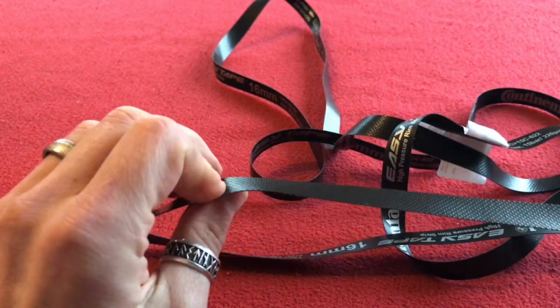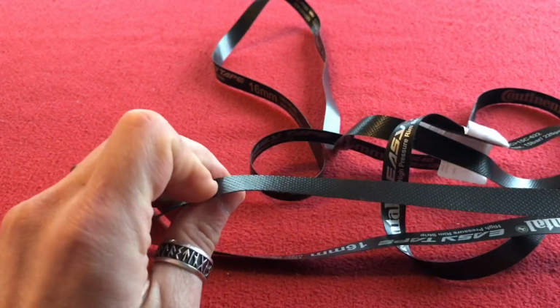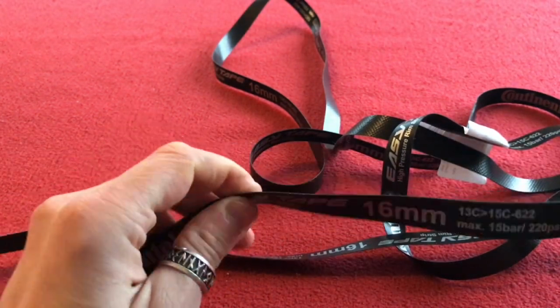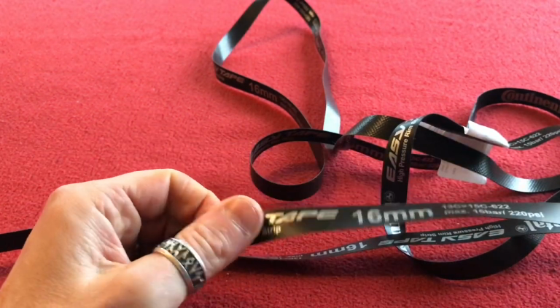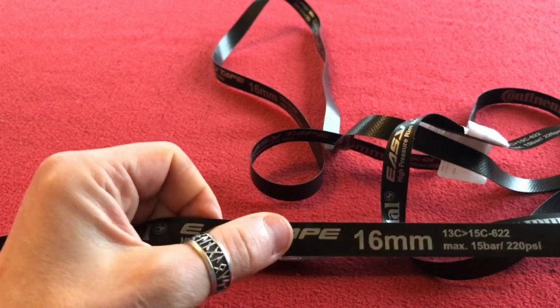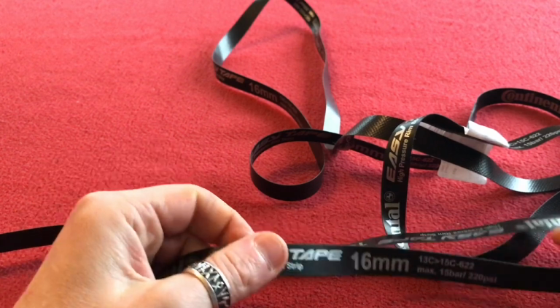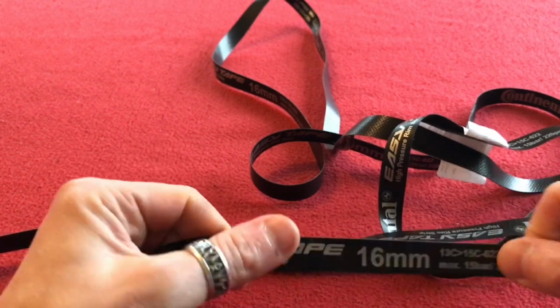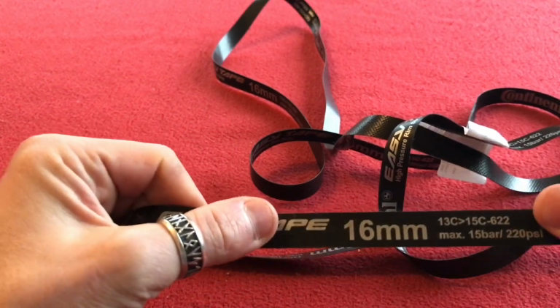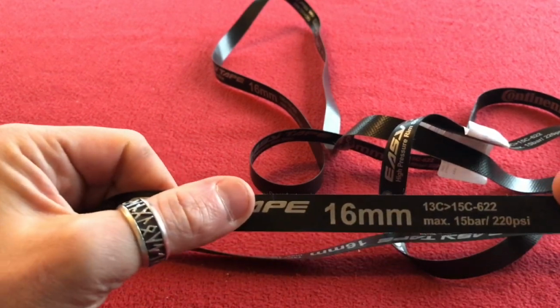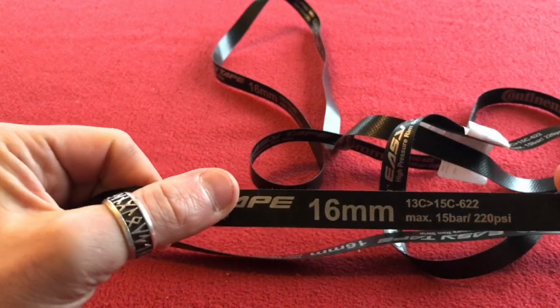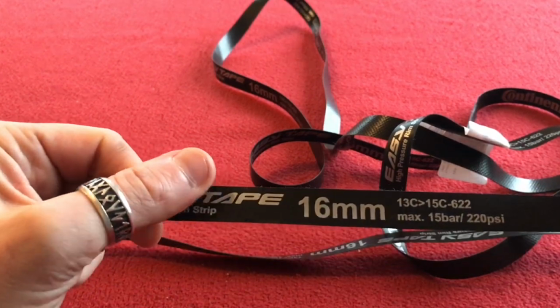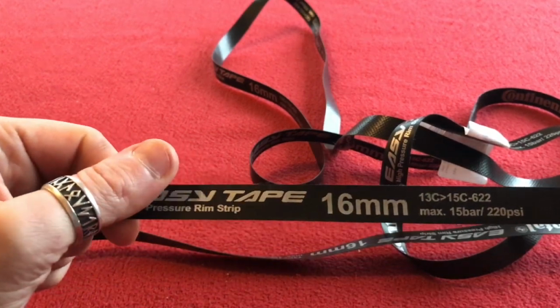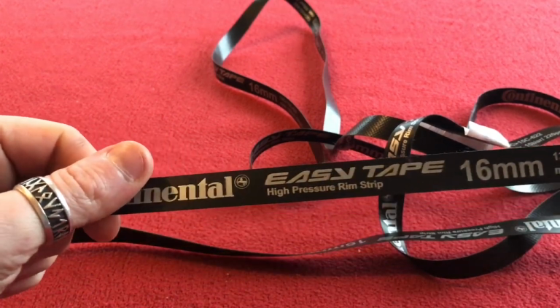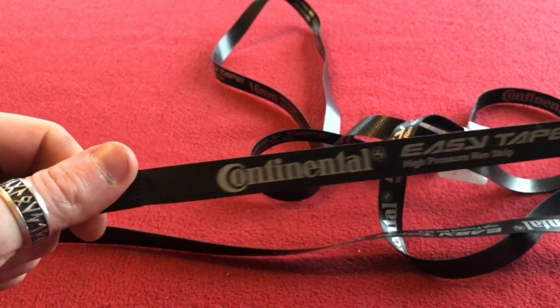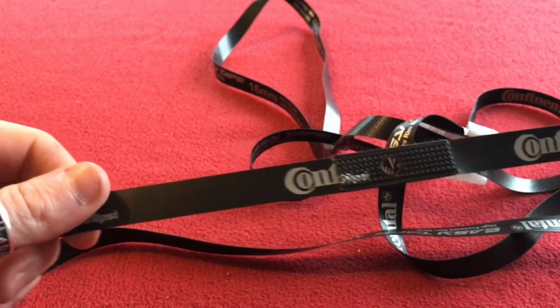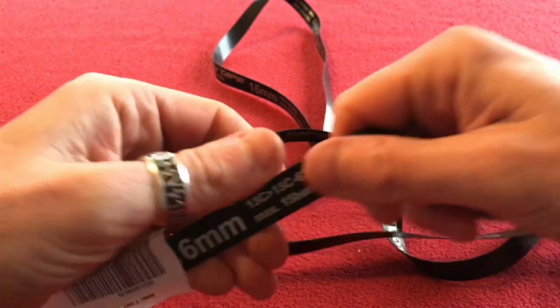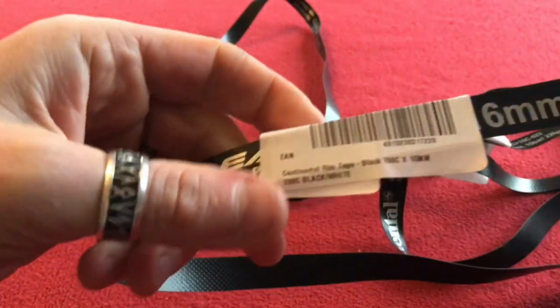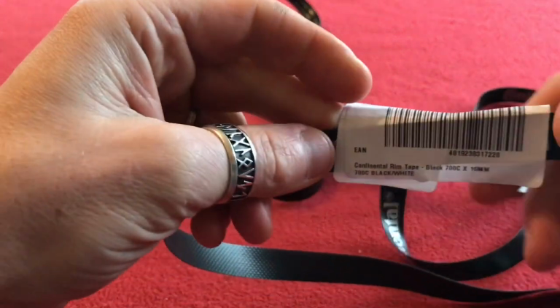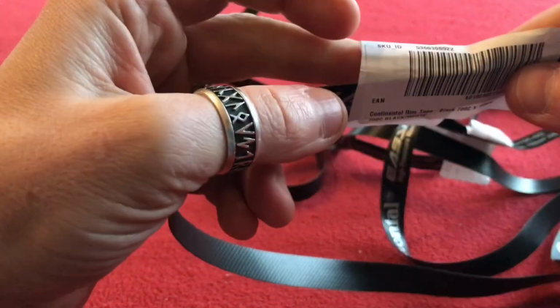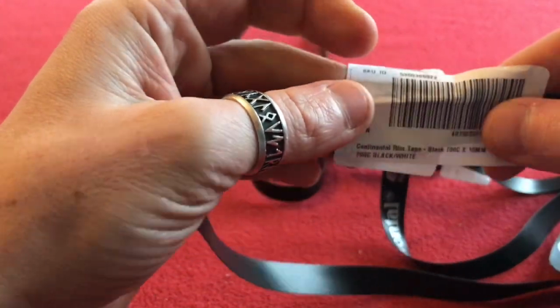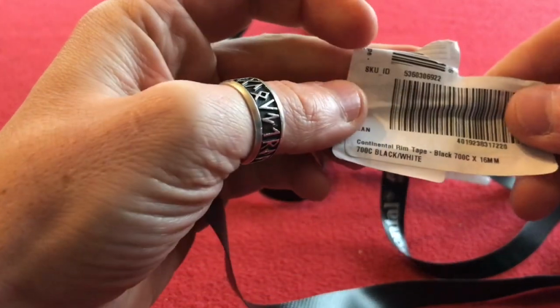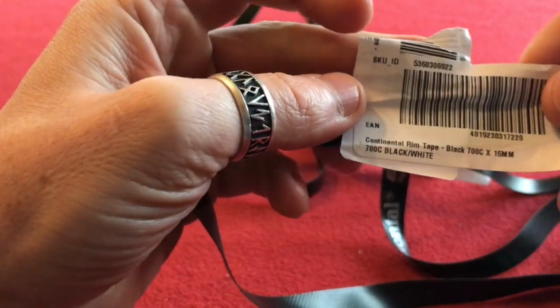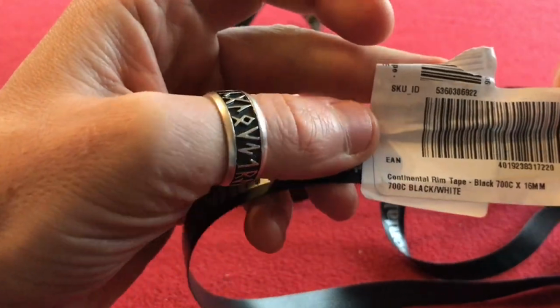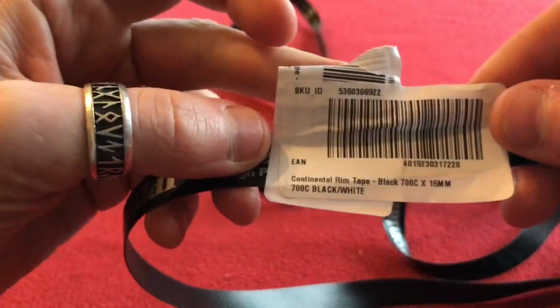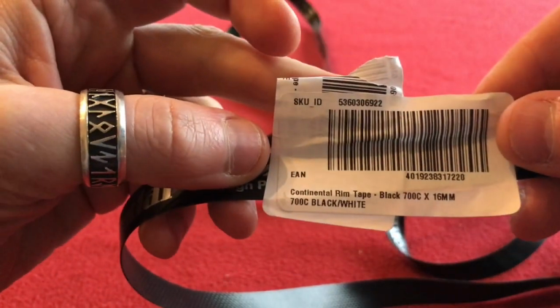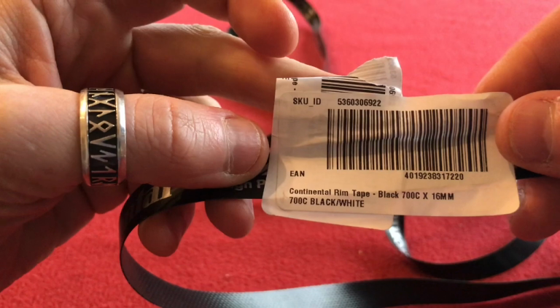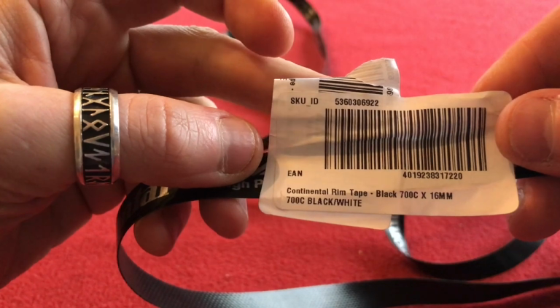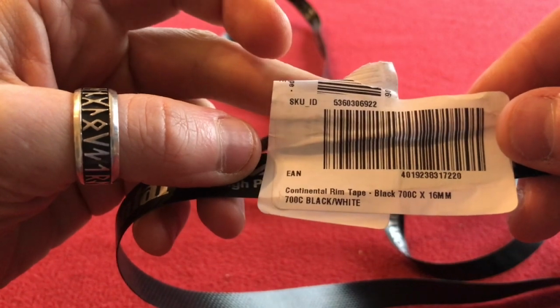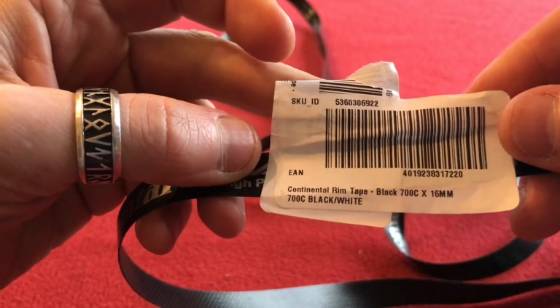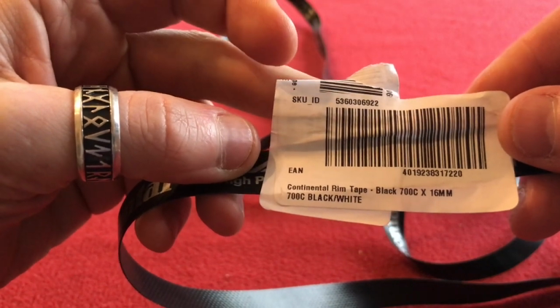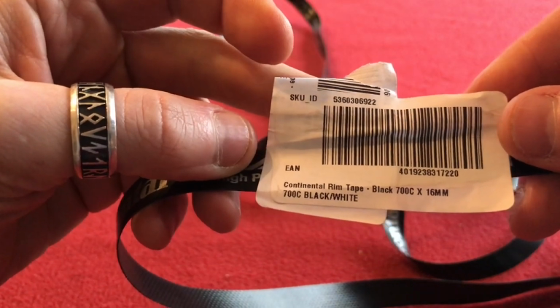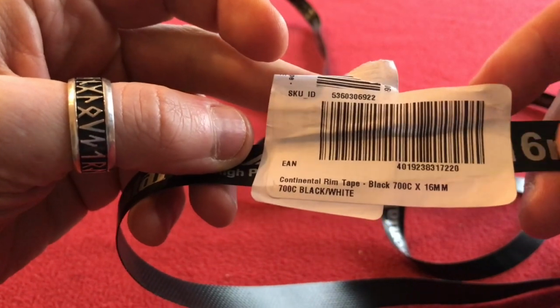I've used these once before but I needed a new set because I've got a new set of wheels. Let's have a look. It is a 700c, 16mm wide.